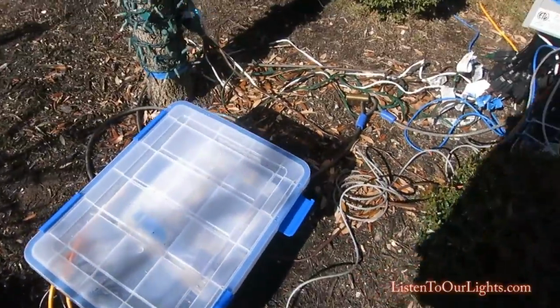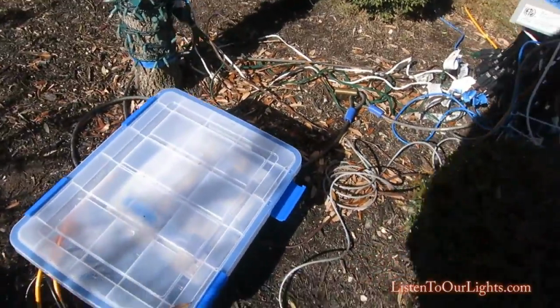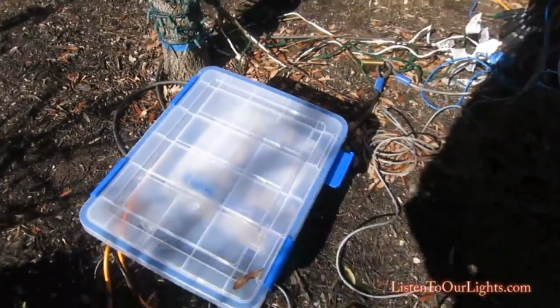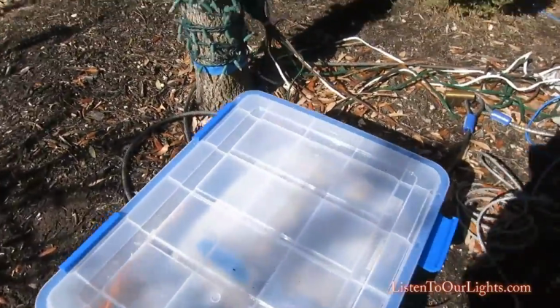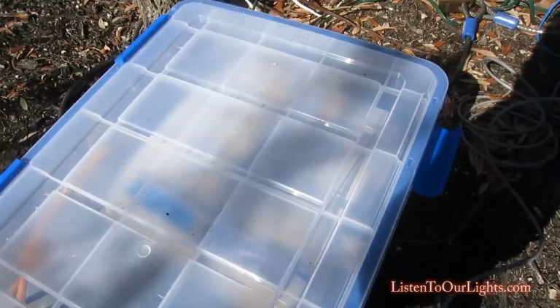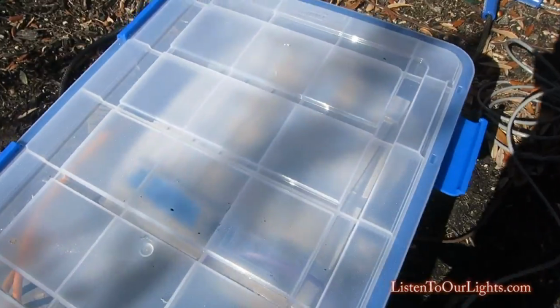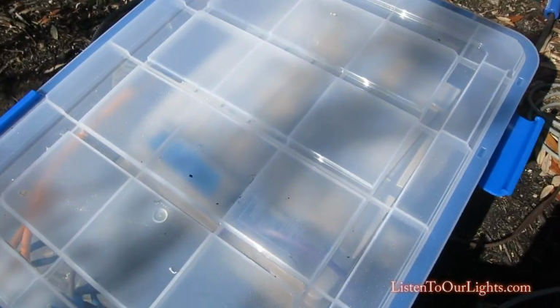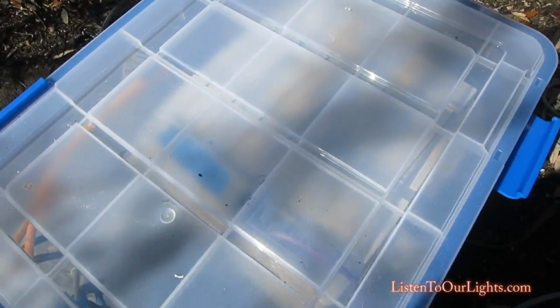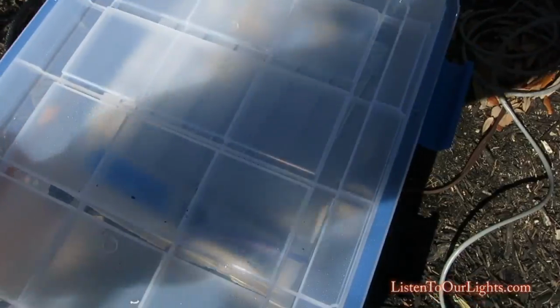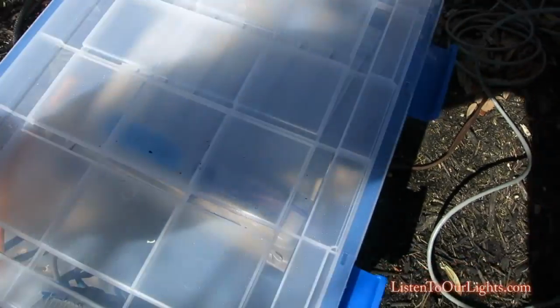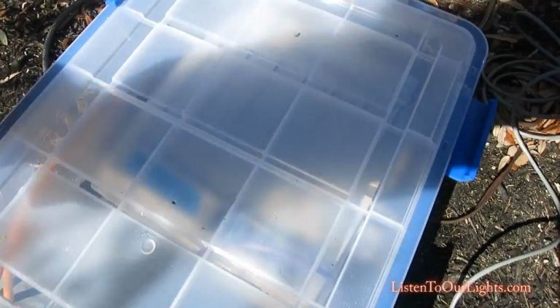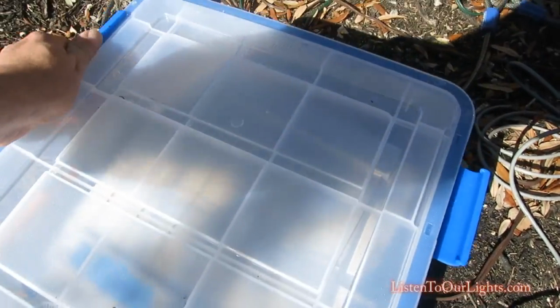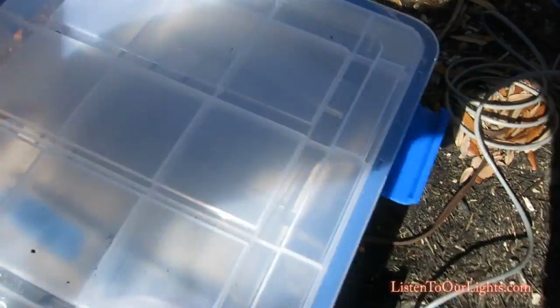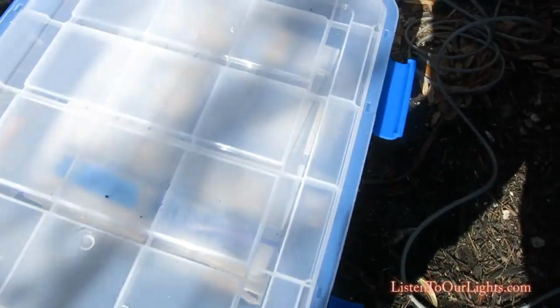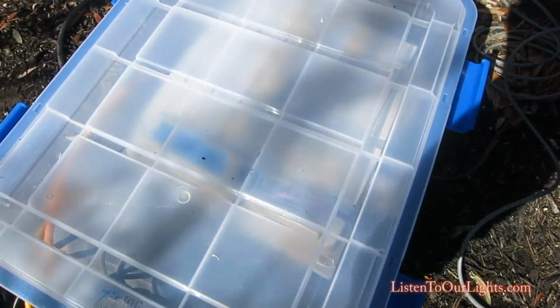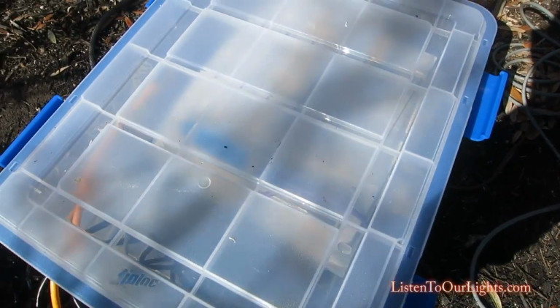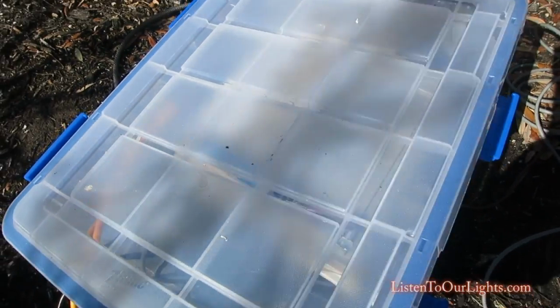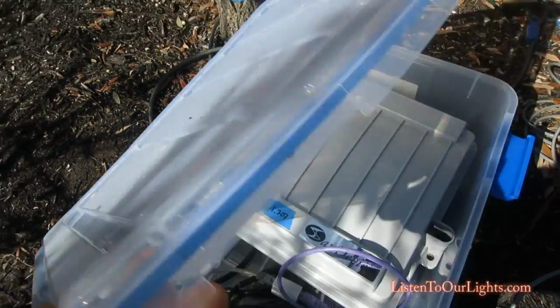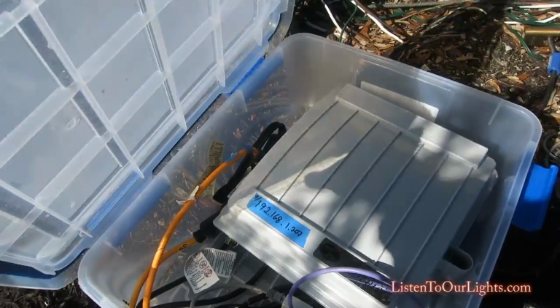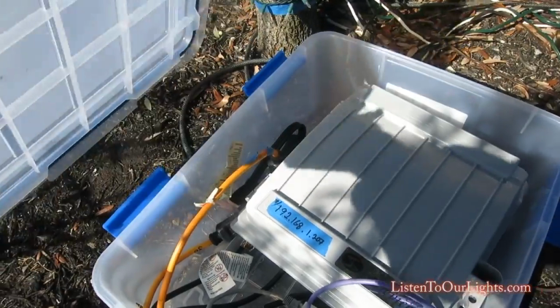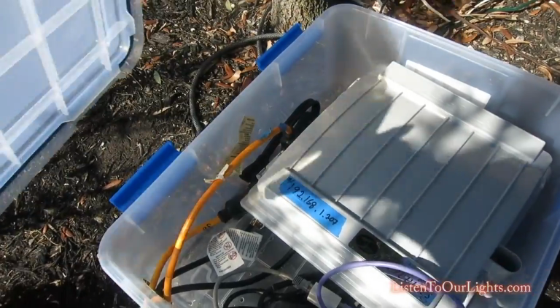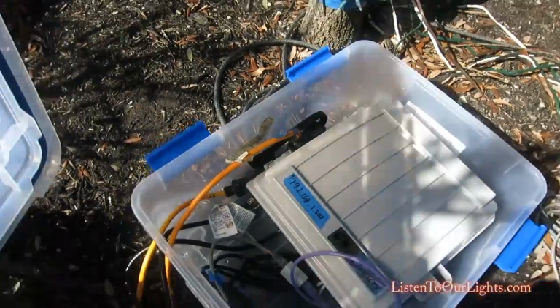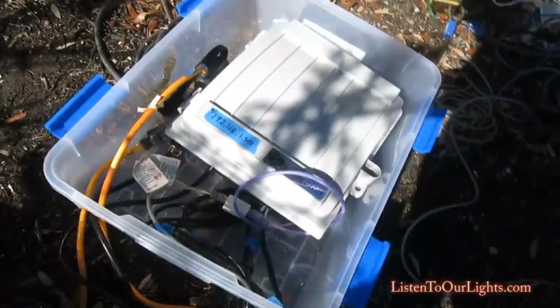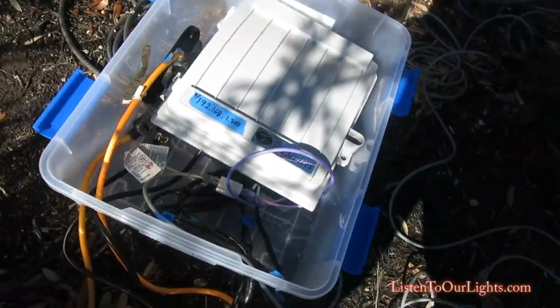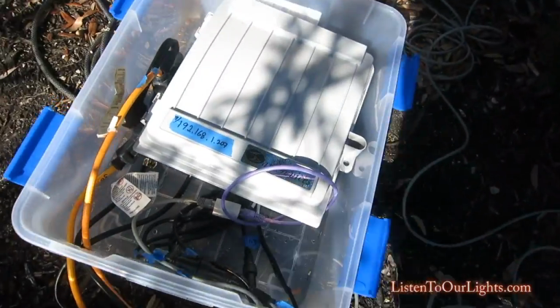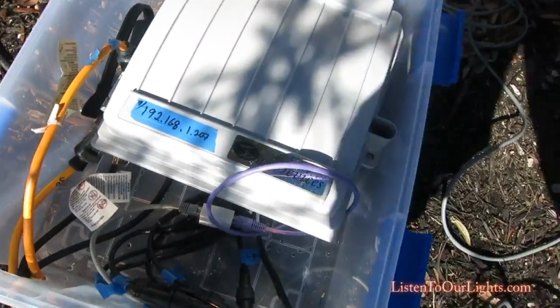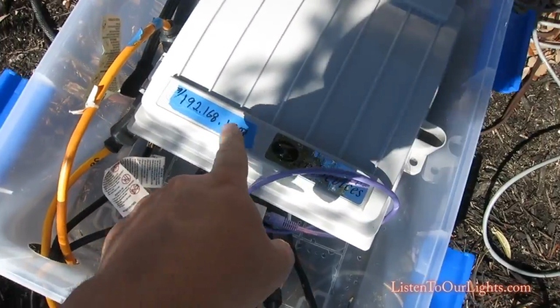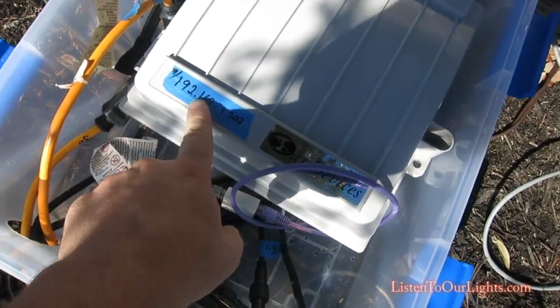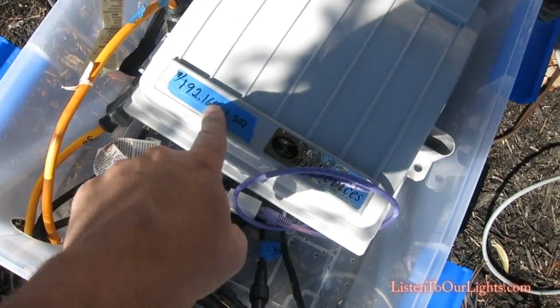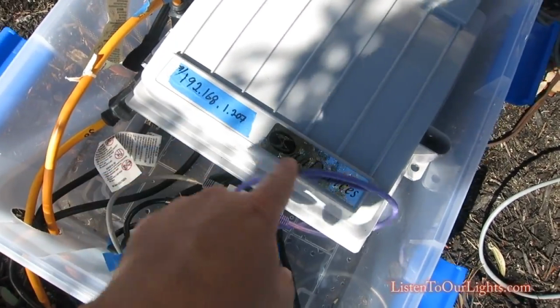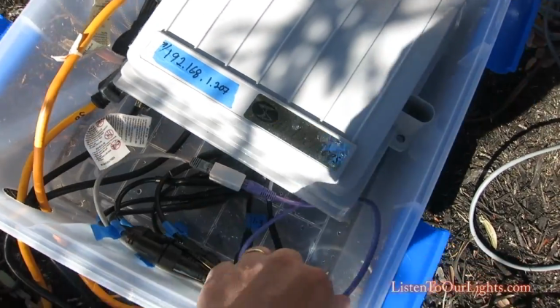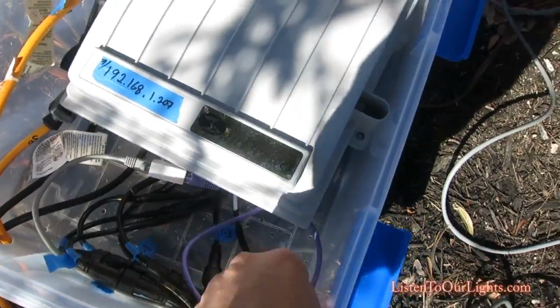And then this is one of two E682 SAN device controllers. That controls the trees. It's on its own private network.